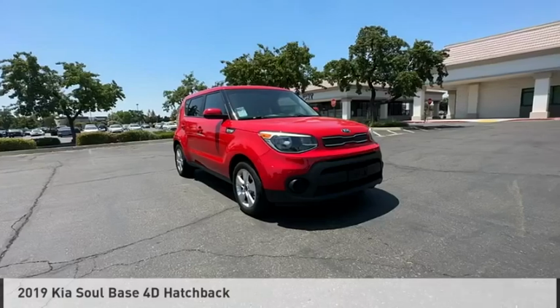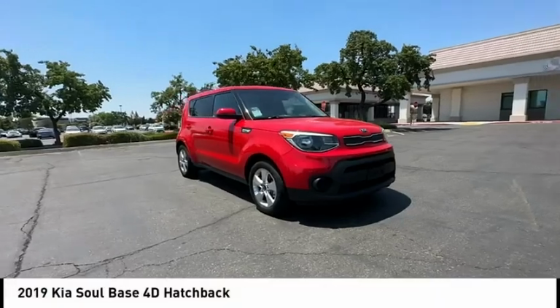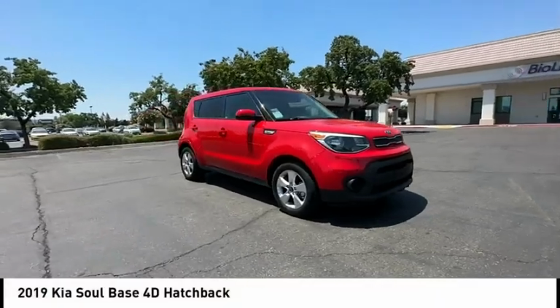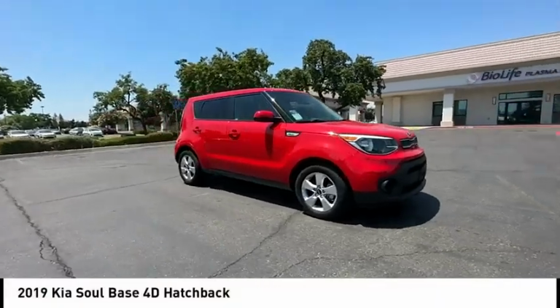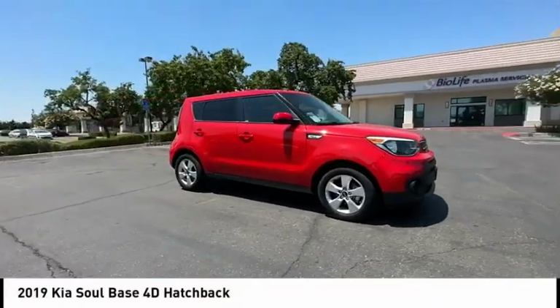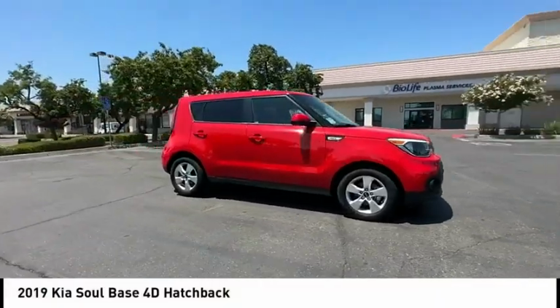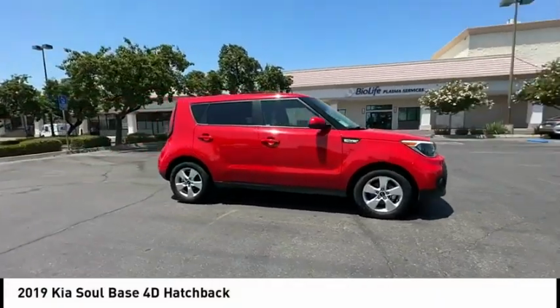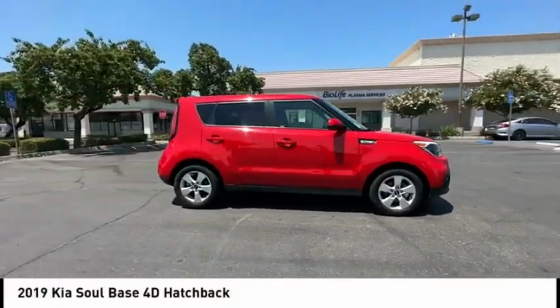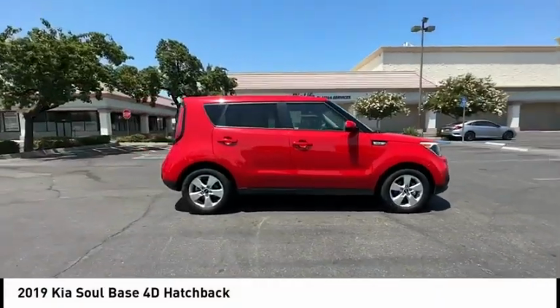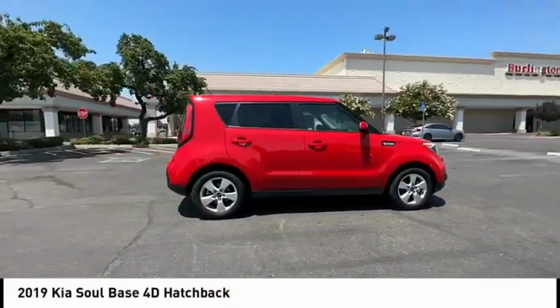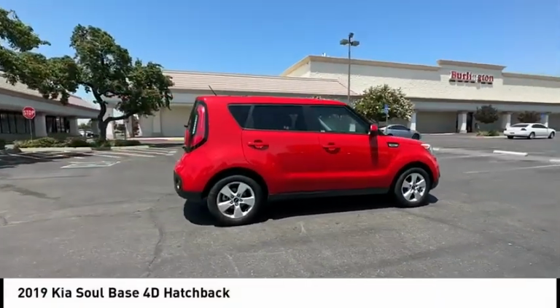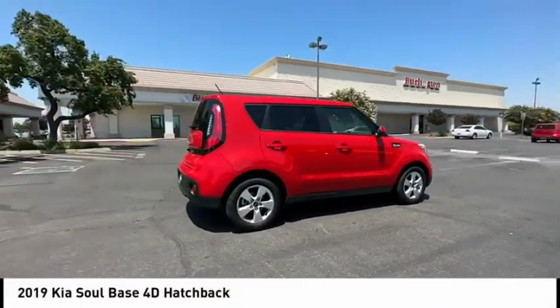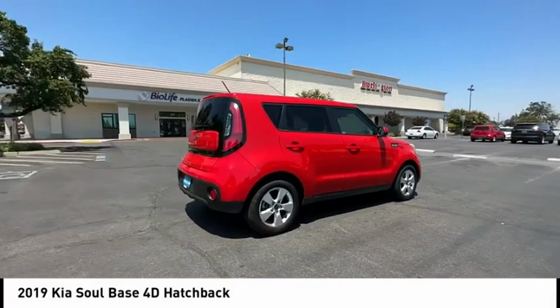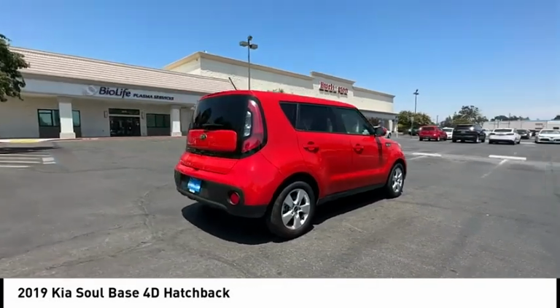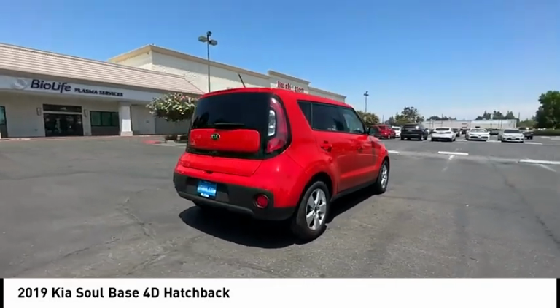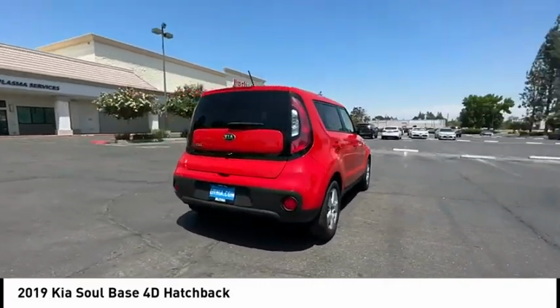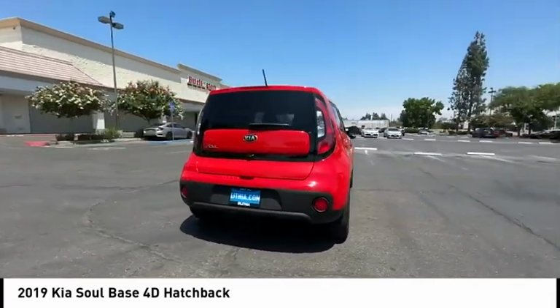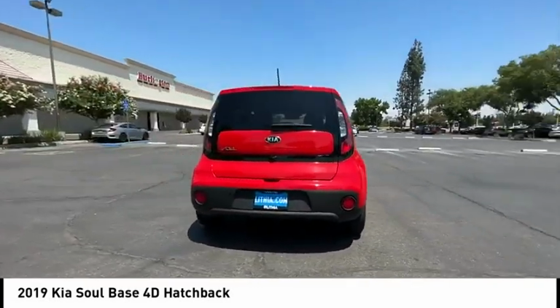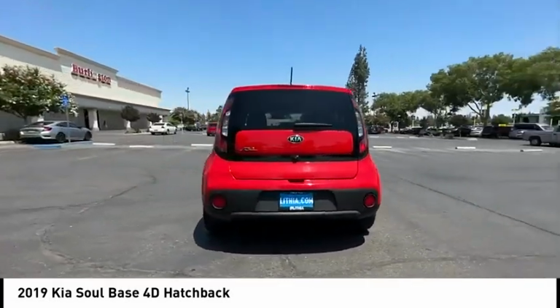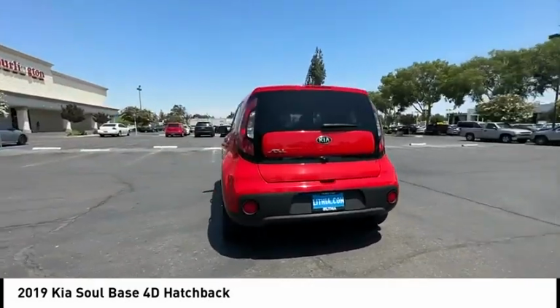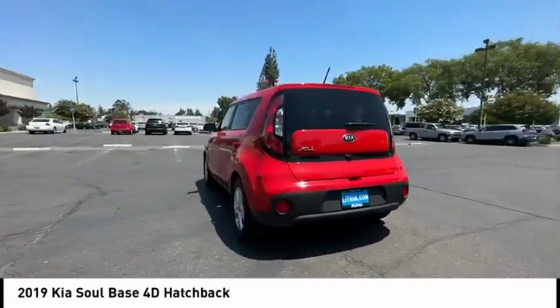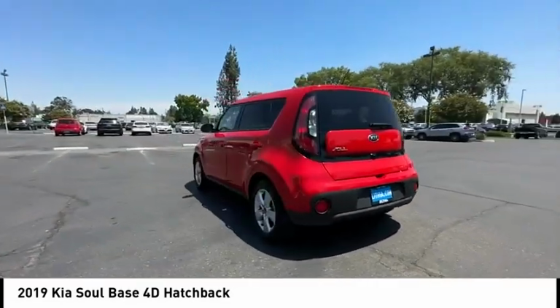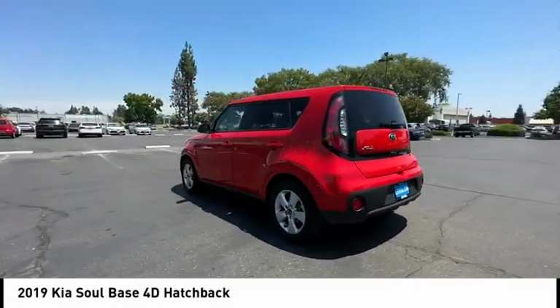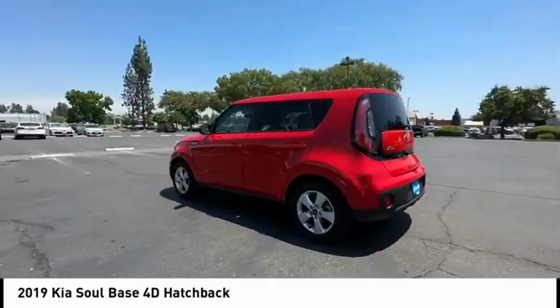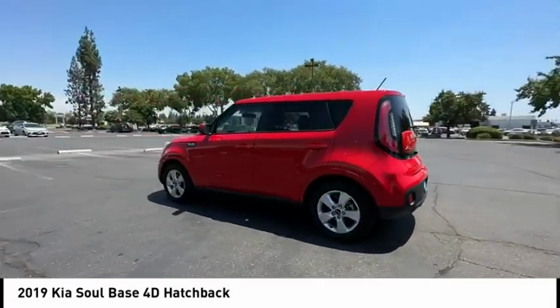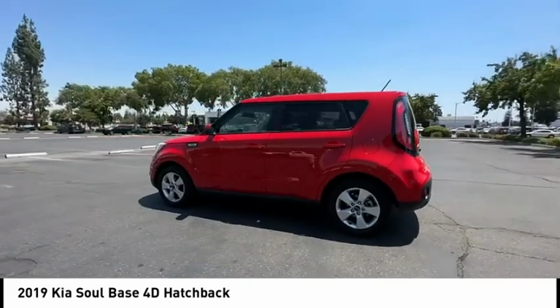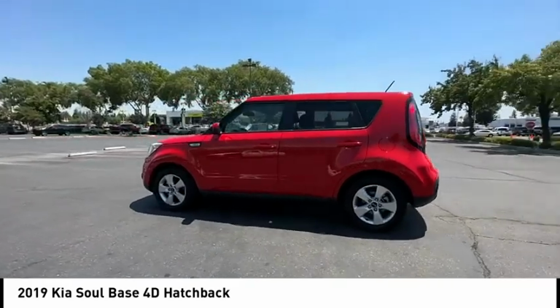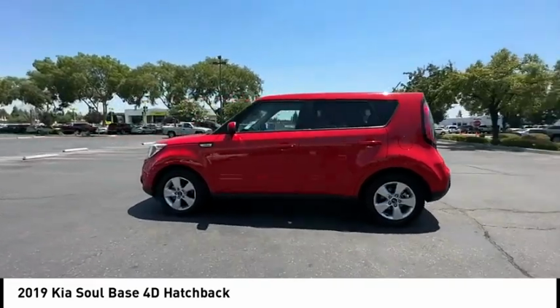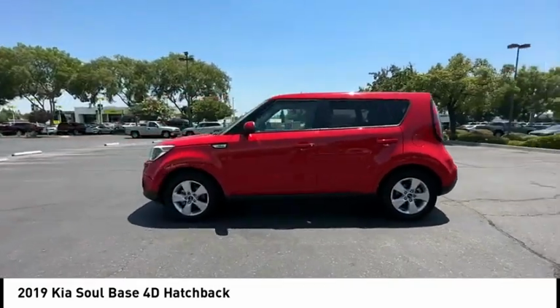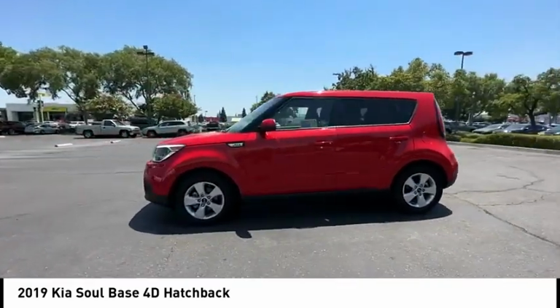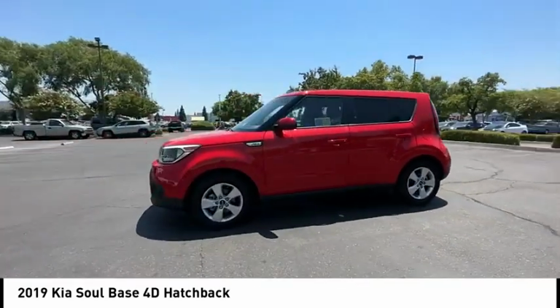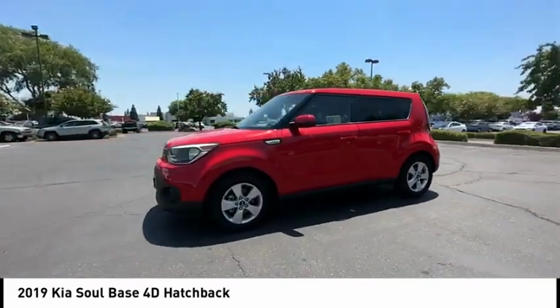You are going to love the 2019 Soul. The Soul is quick and ready with its innovative catchy style, a sharp roomy and well-fitted cabin, and a comprehensive list of safety and fun features.